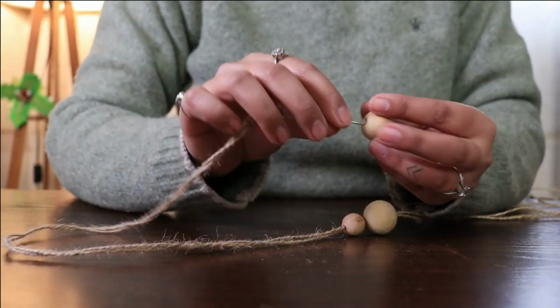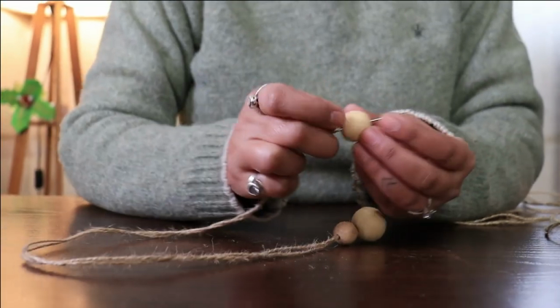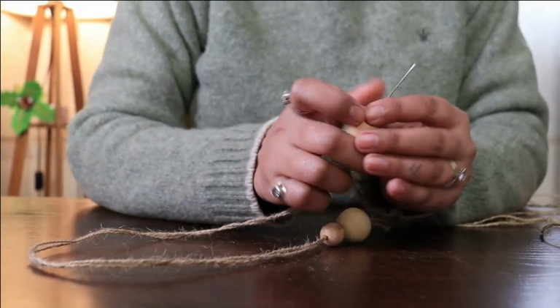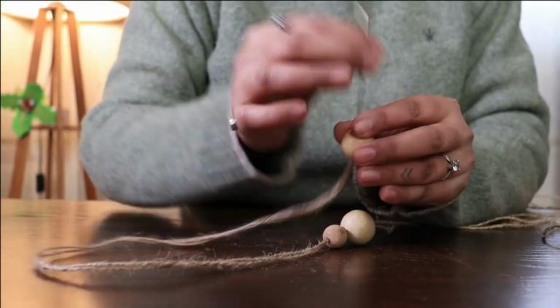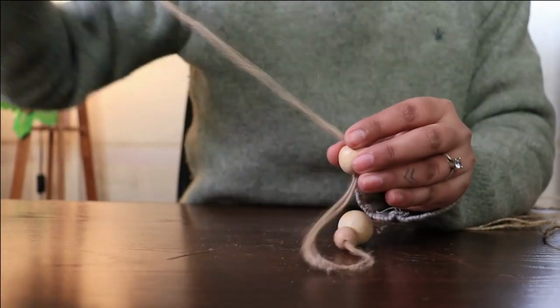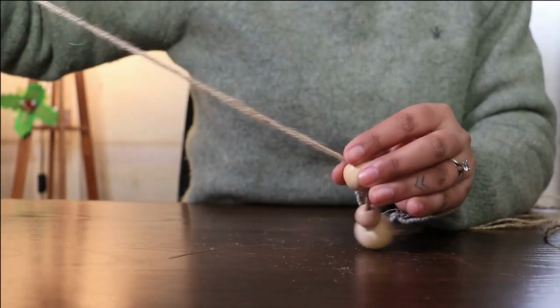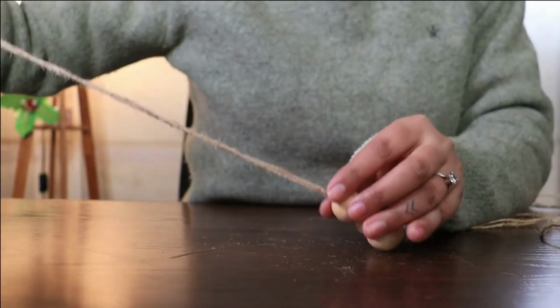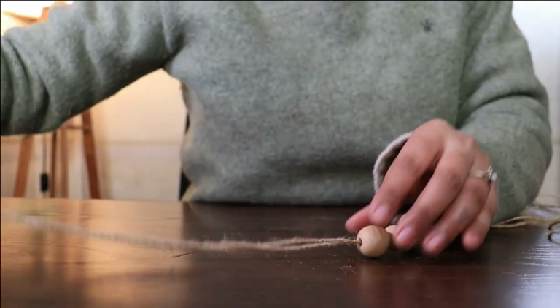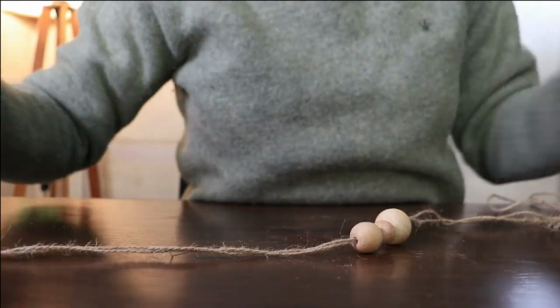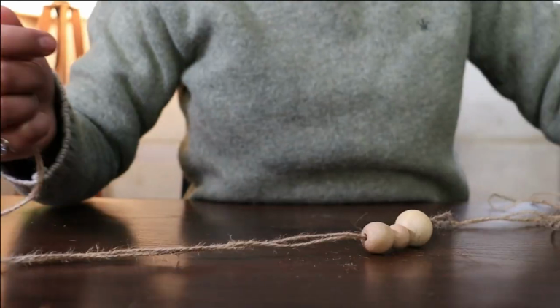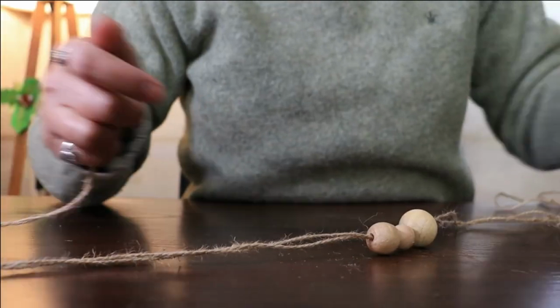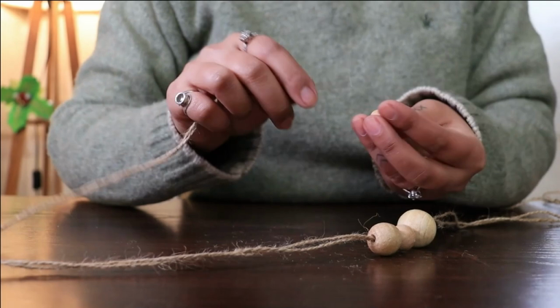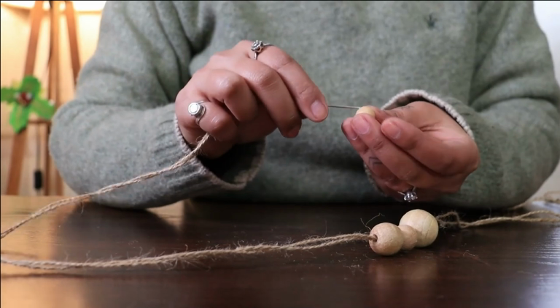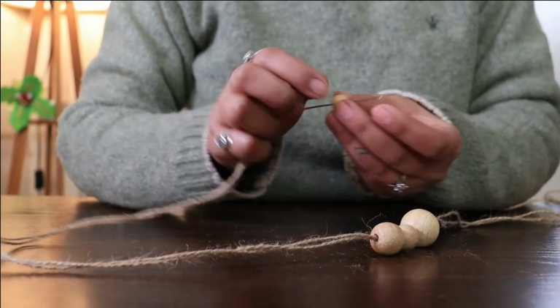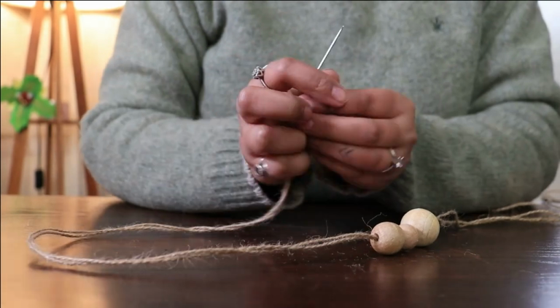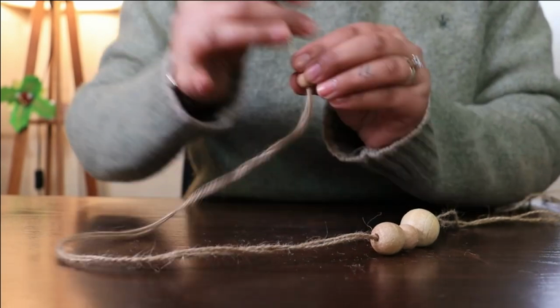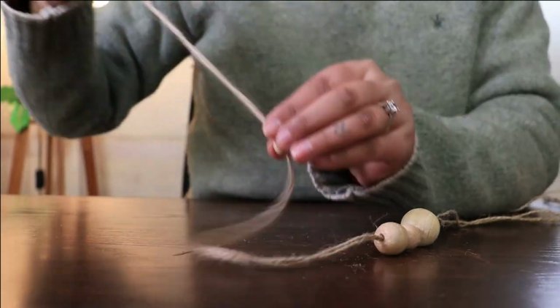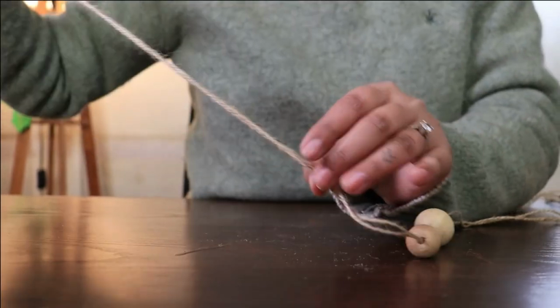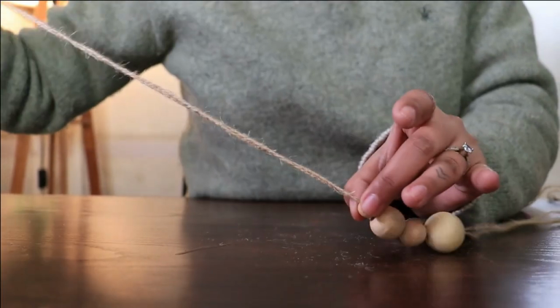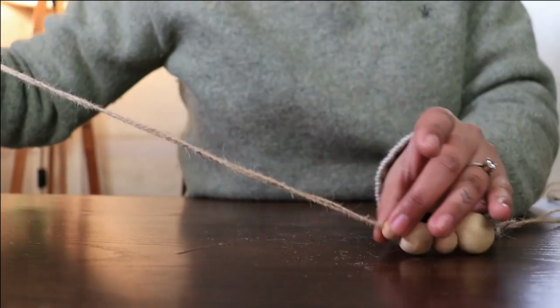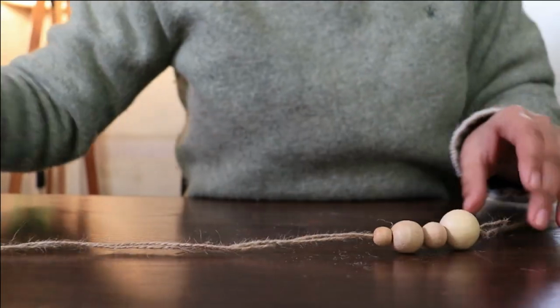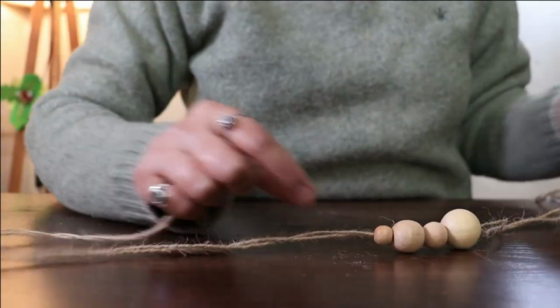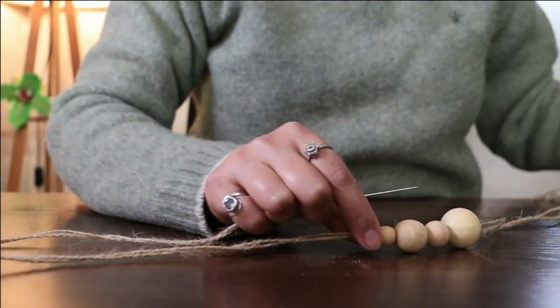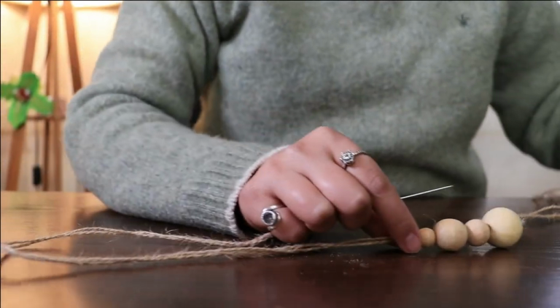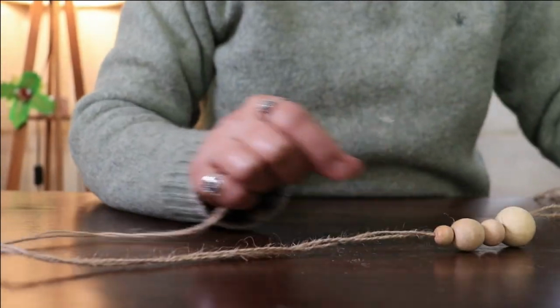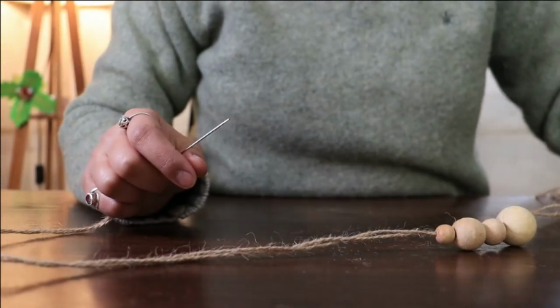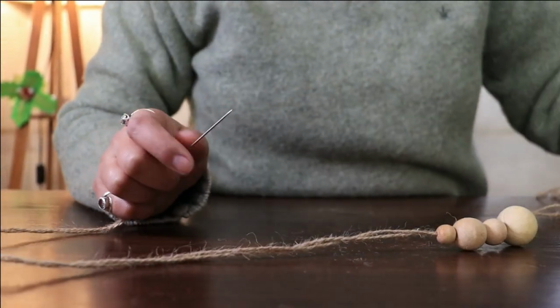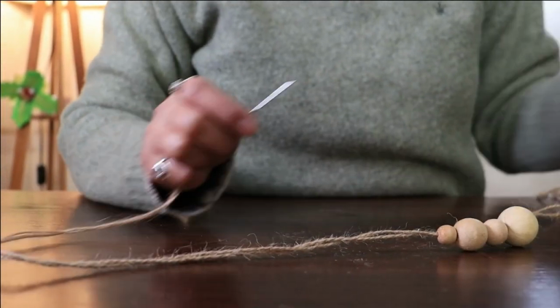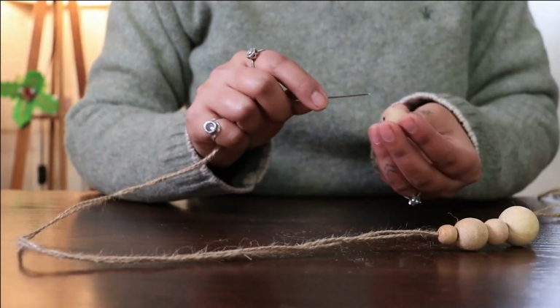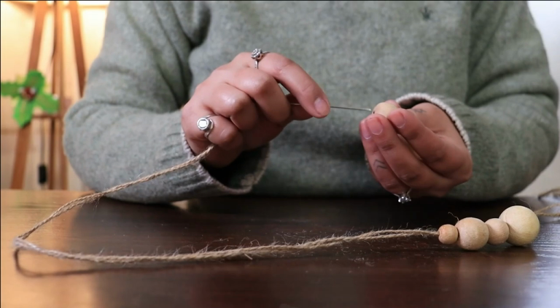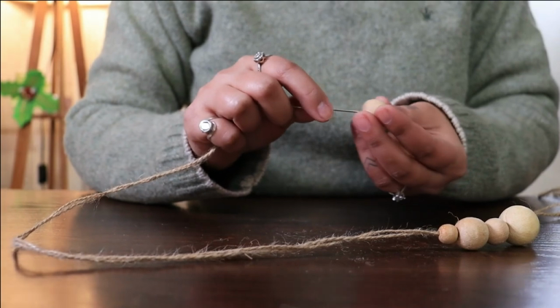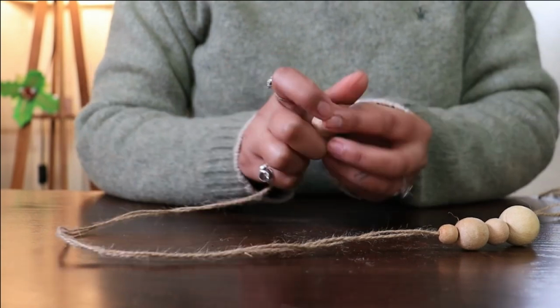You can add the beads randomly or create a nice symmetrical pattern. I am going freehand here.